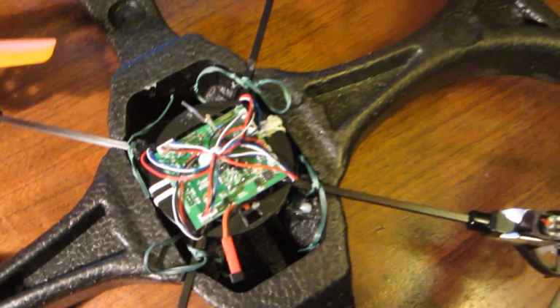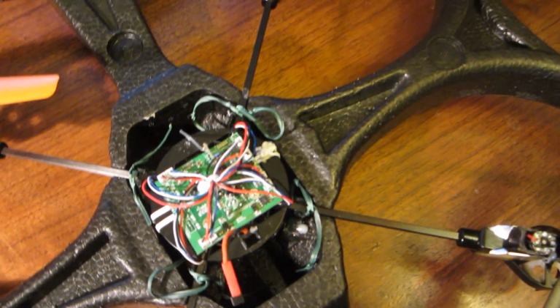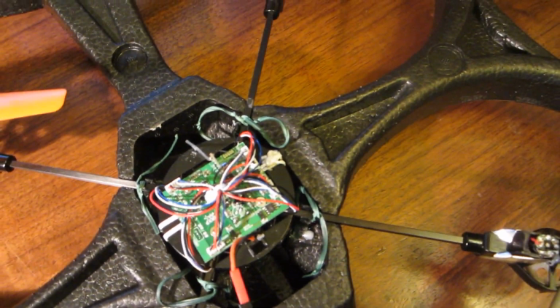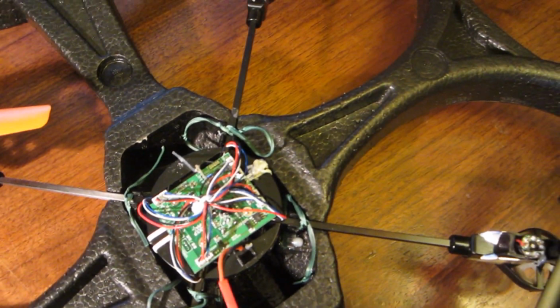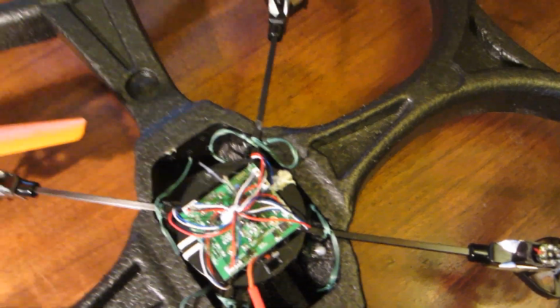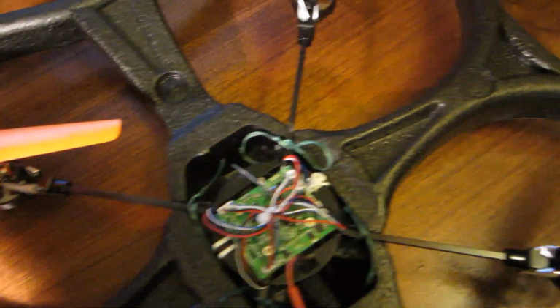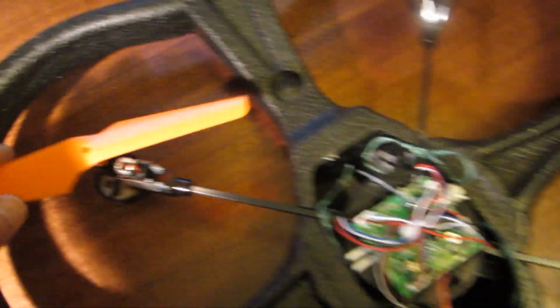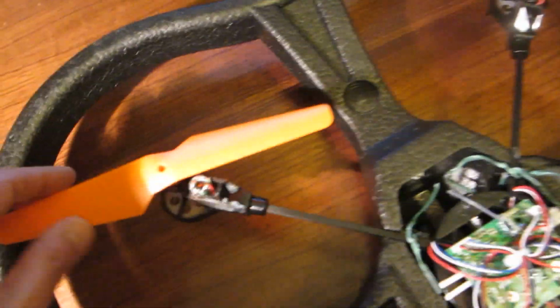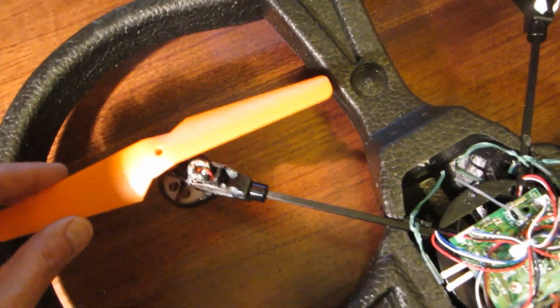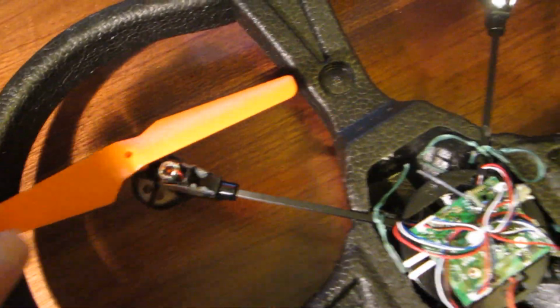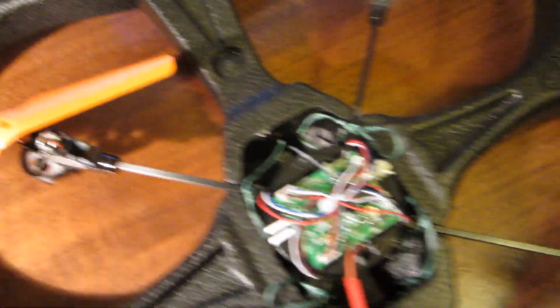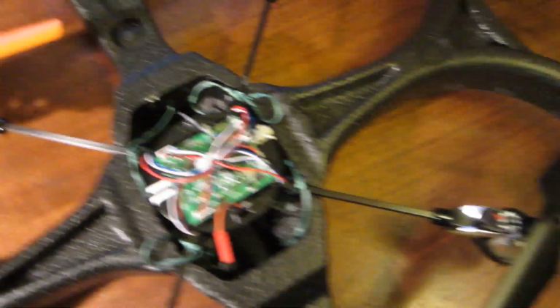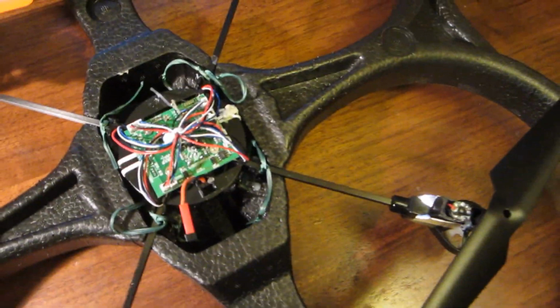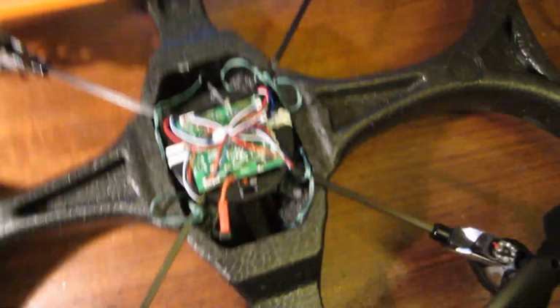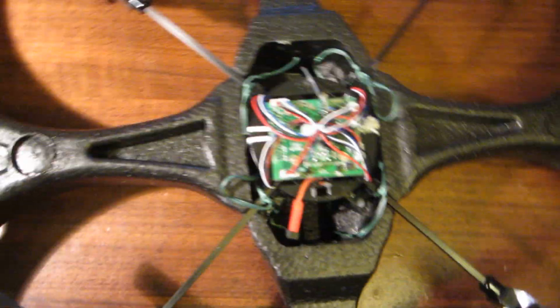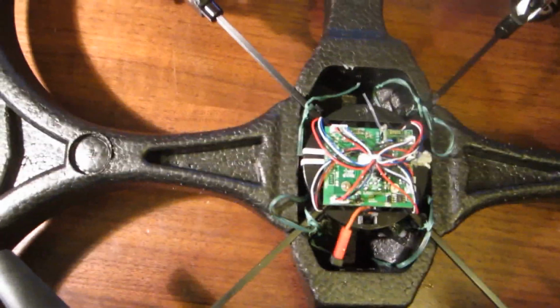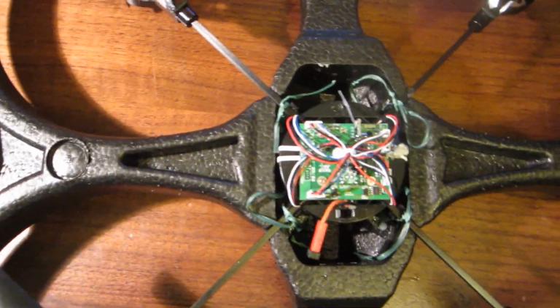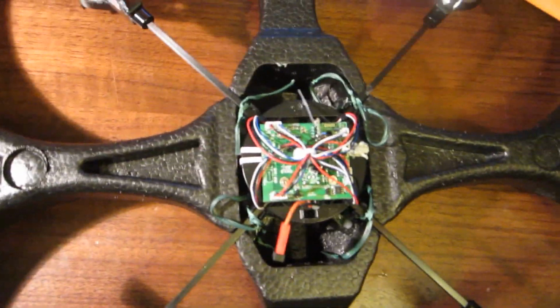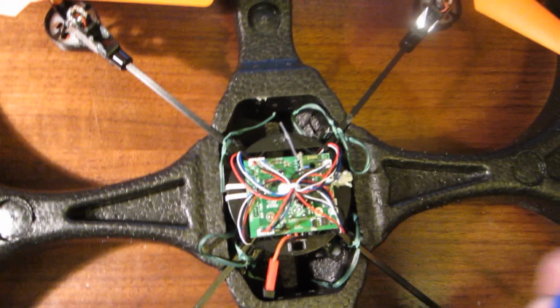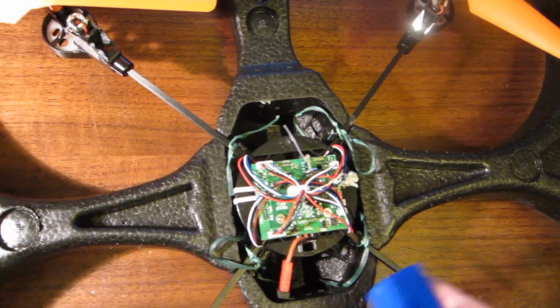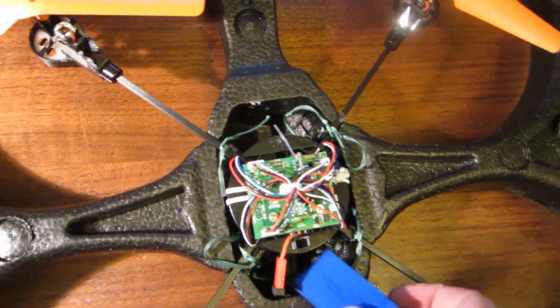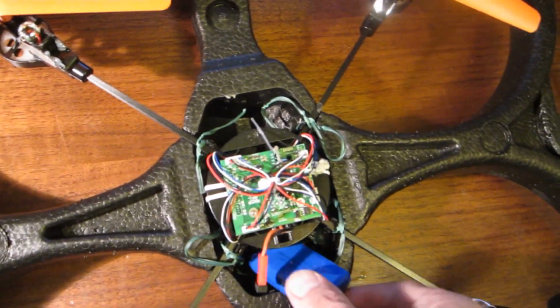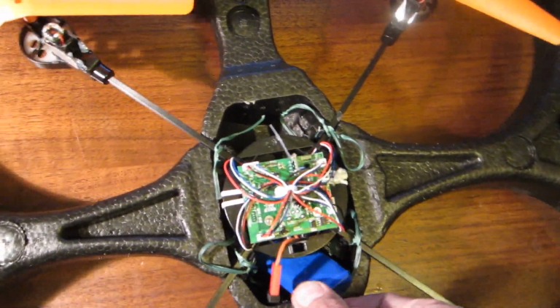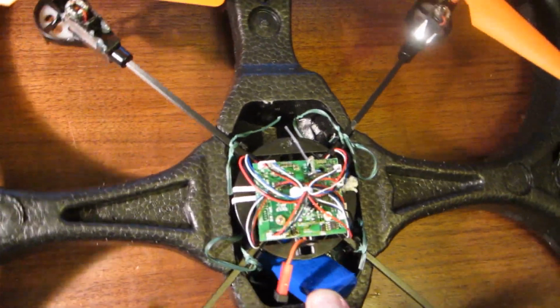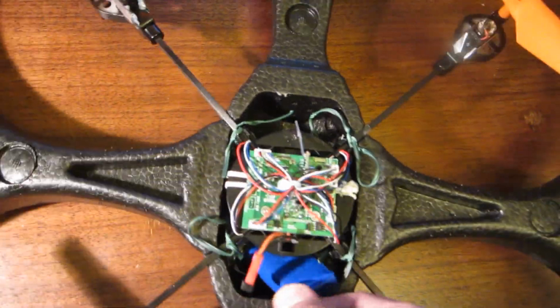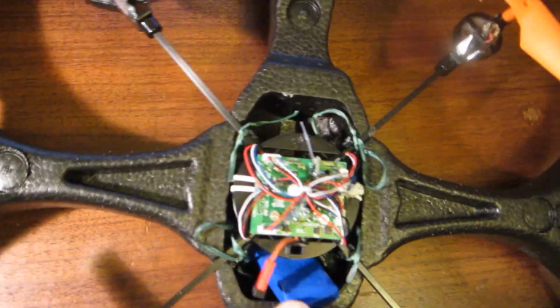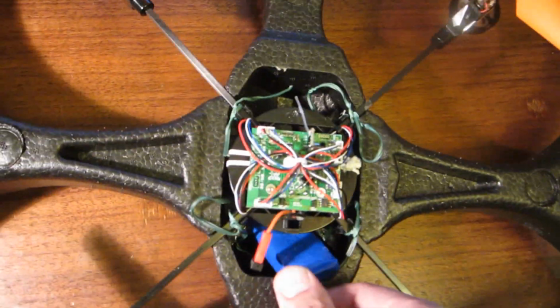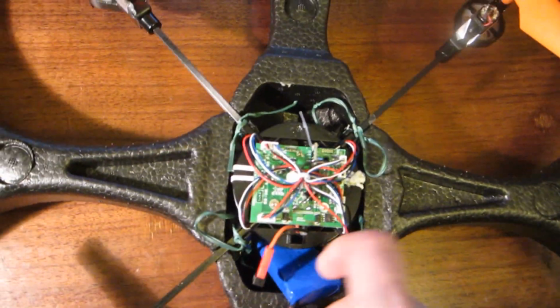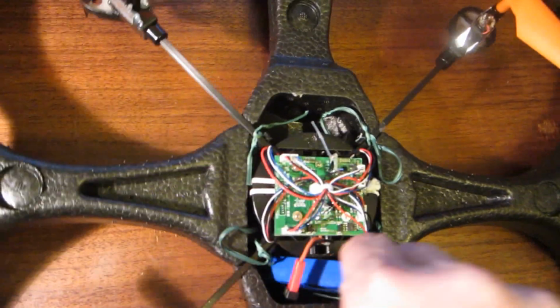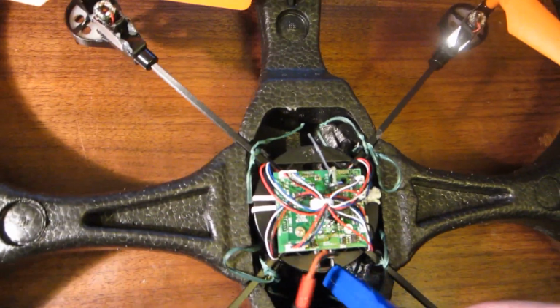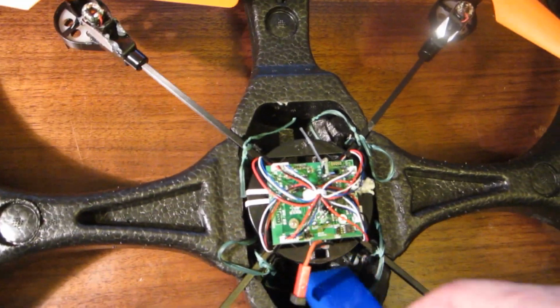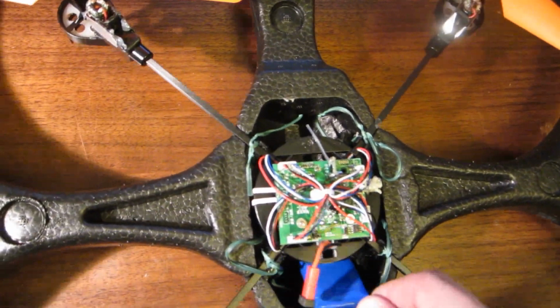If the motors get wet, just run them for a while and that will cause them to dry out. So to fly this, you just connect the battery and put the battery in the canopy and you're all set.